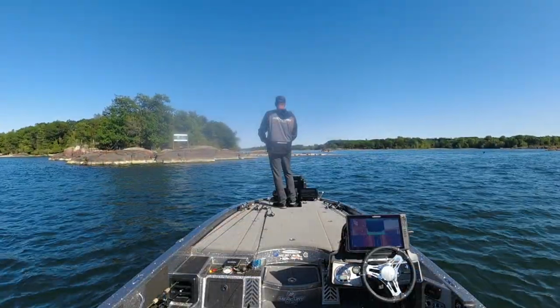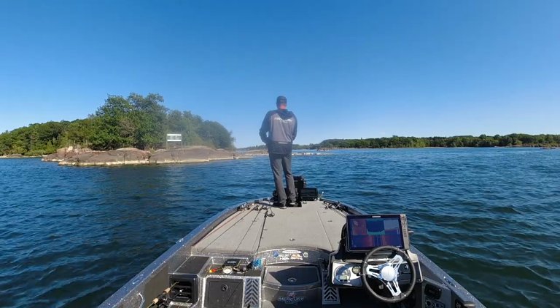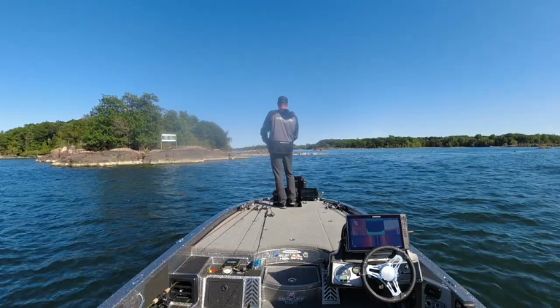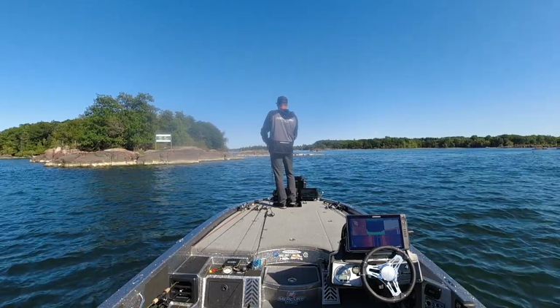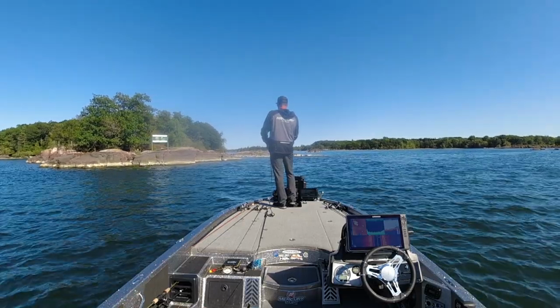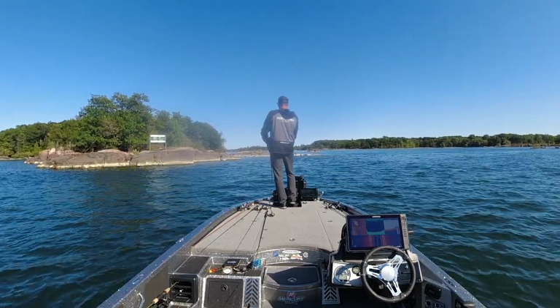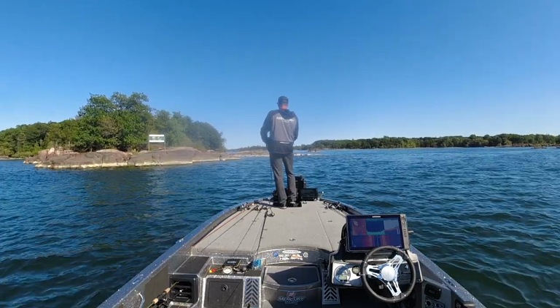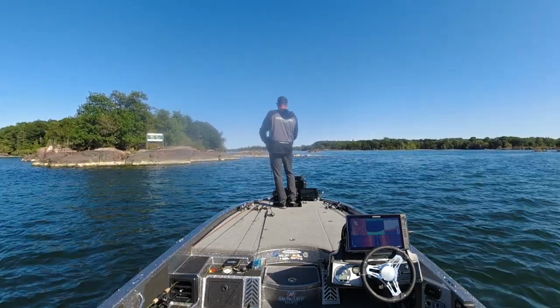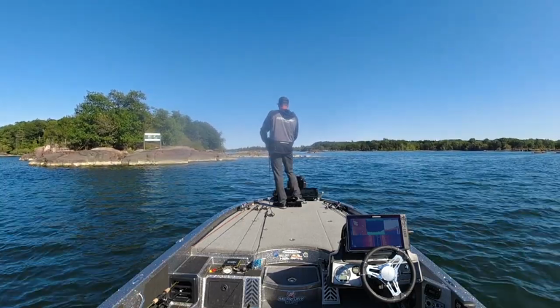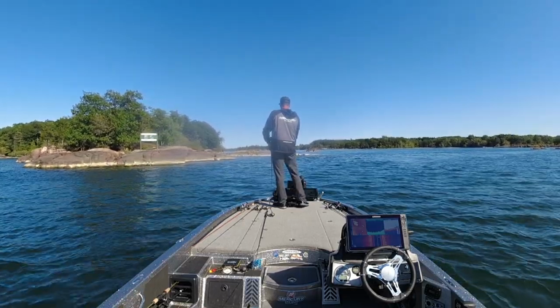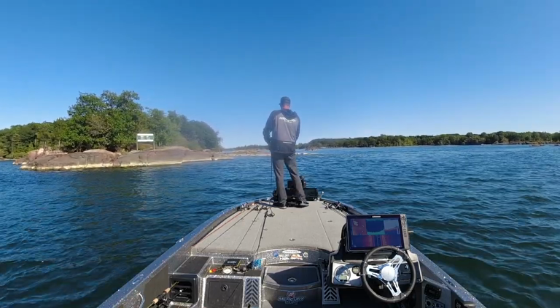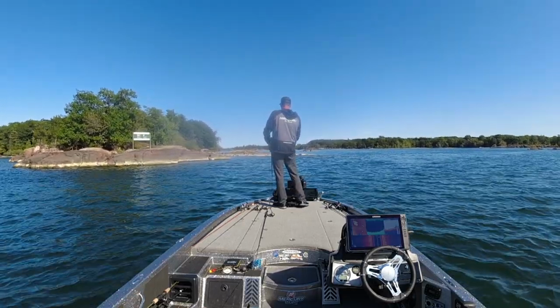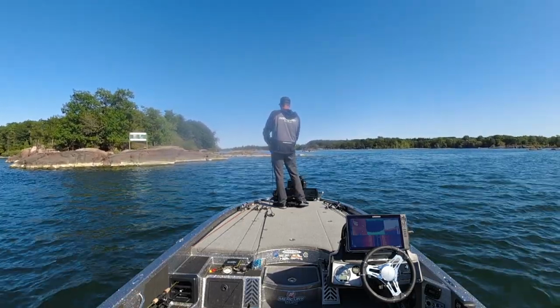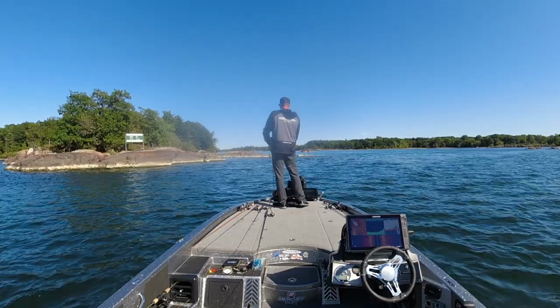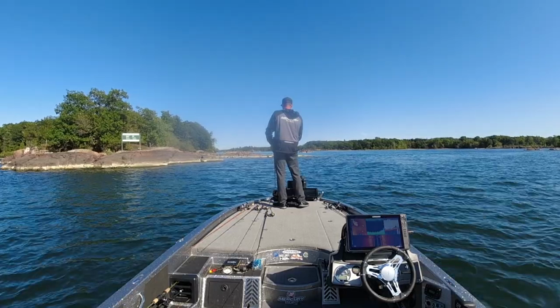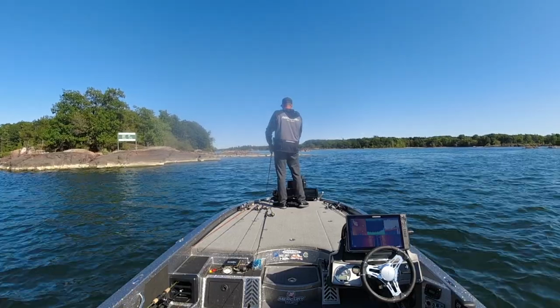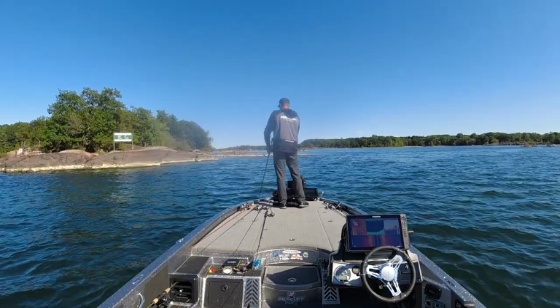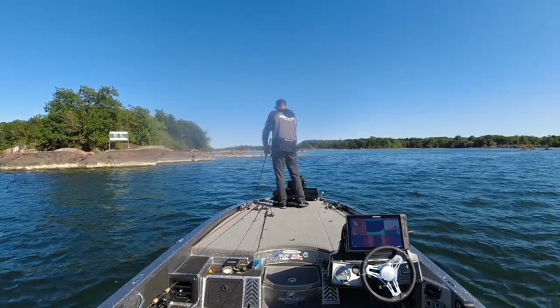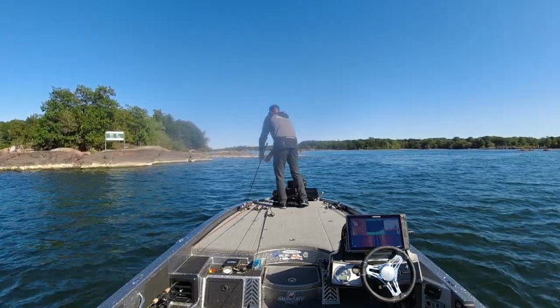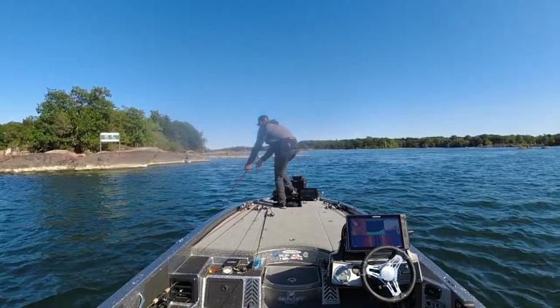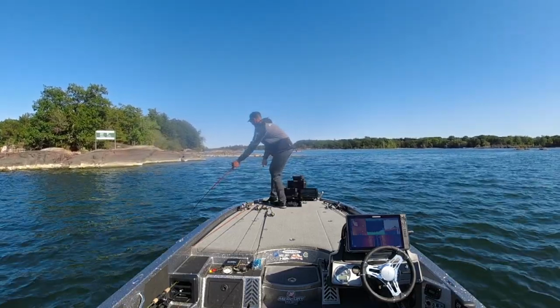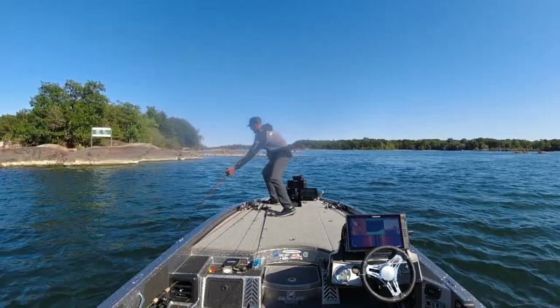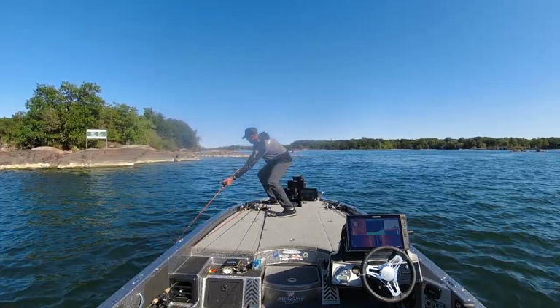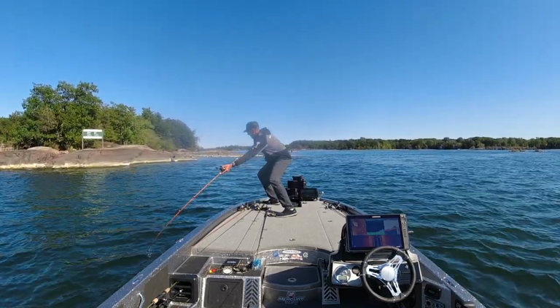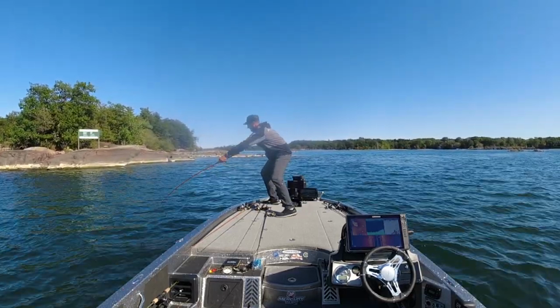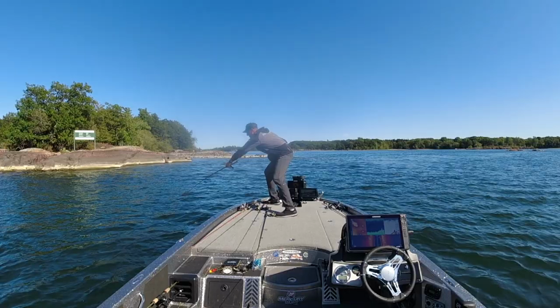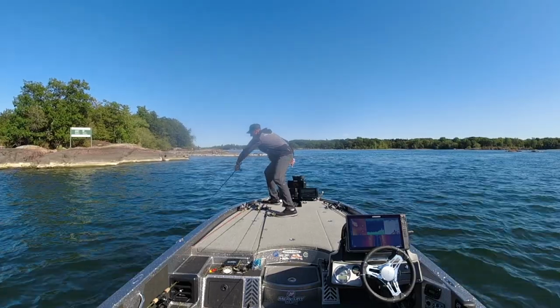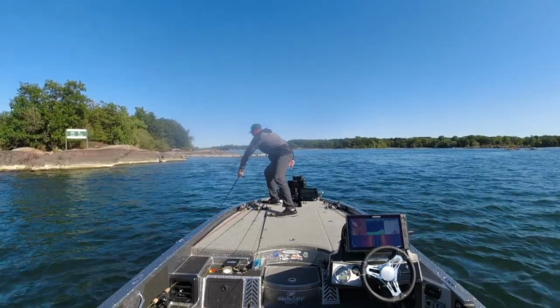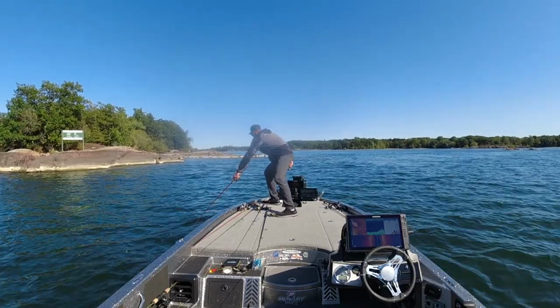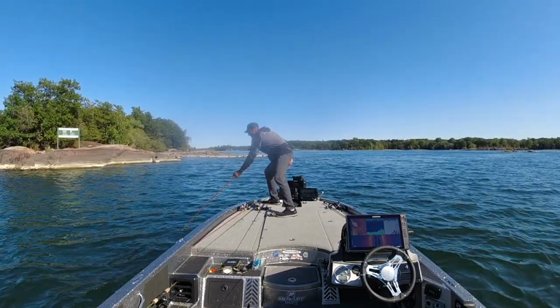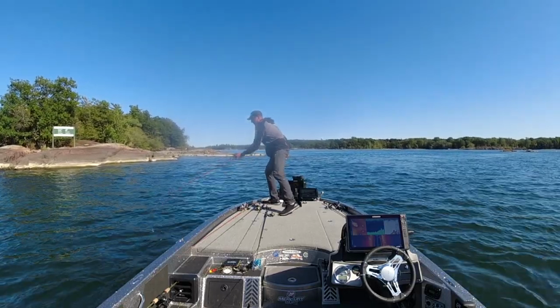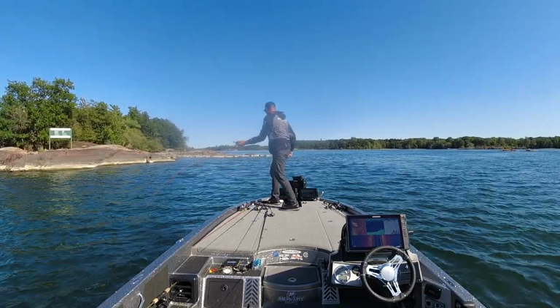Another reason for a soft tip — look how close to the boat this one hits. That fish is right there, ready to figure eight.